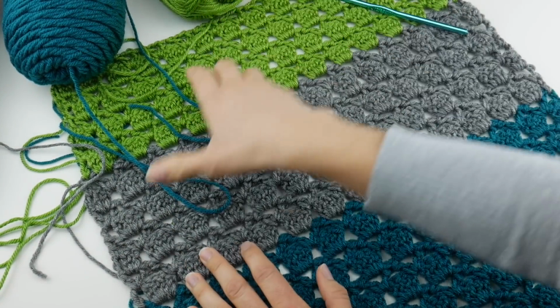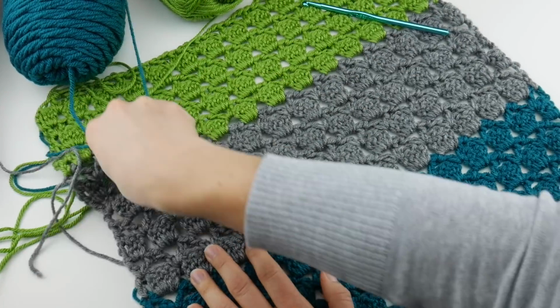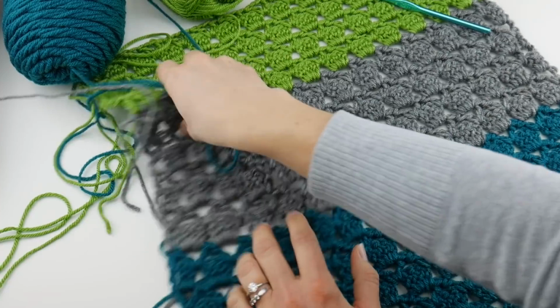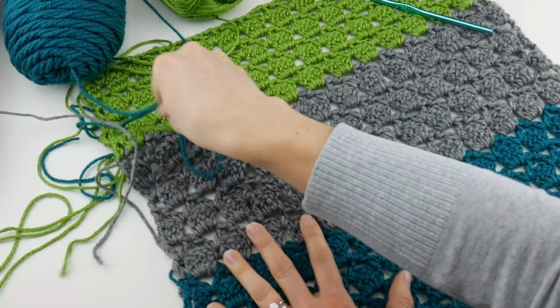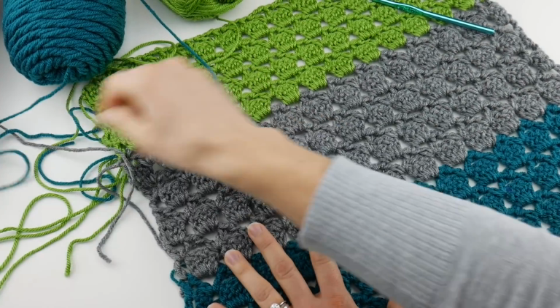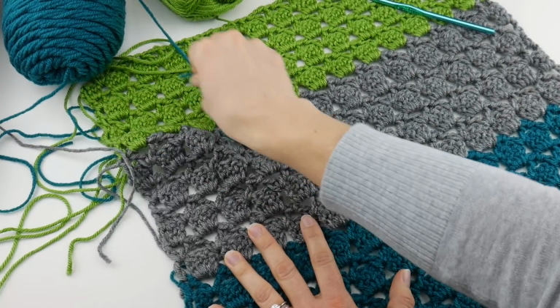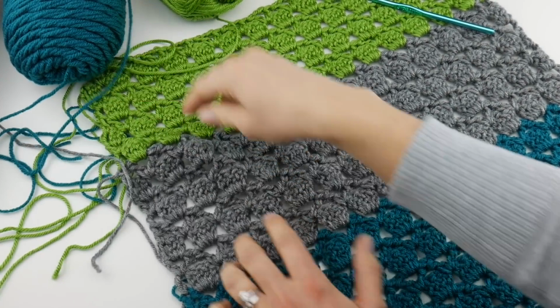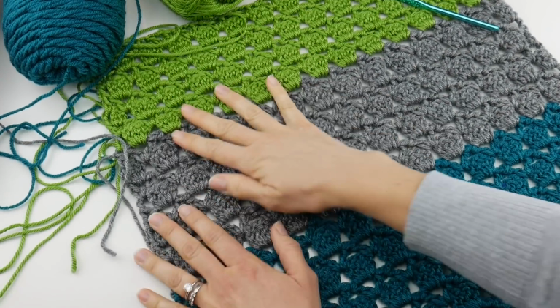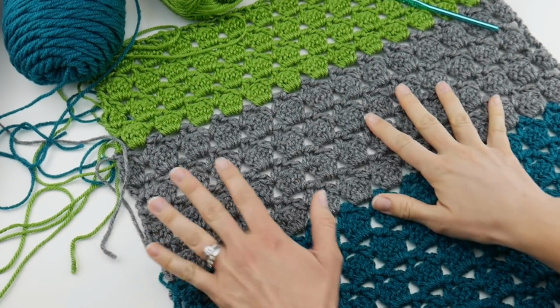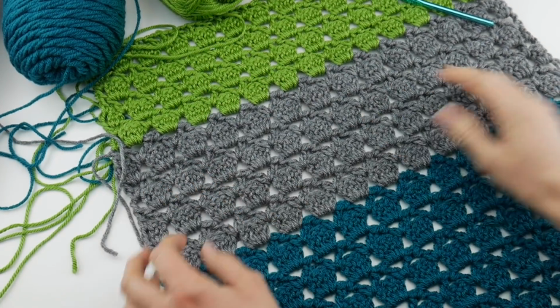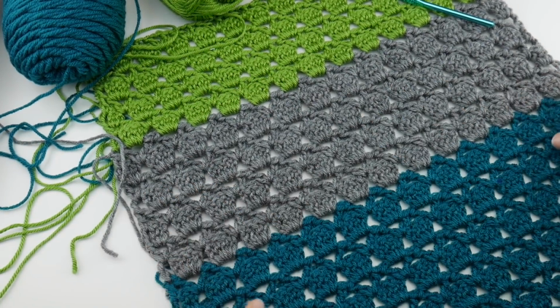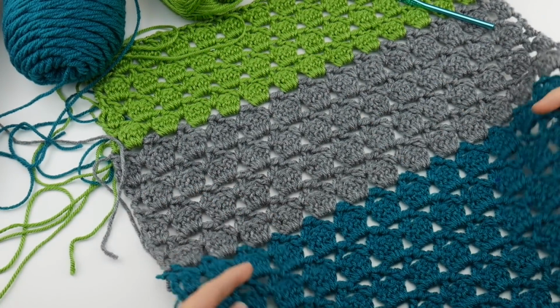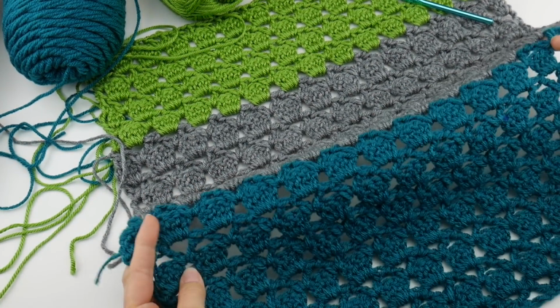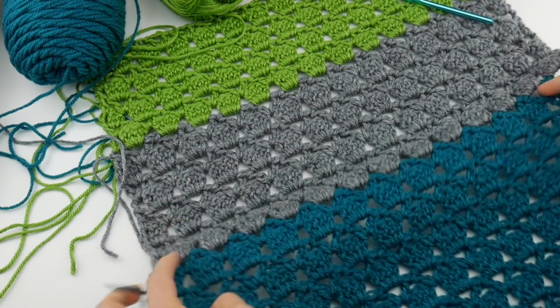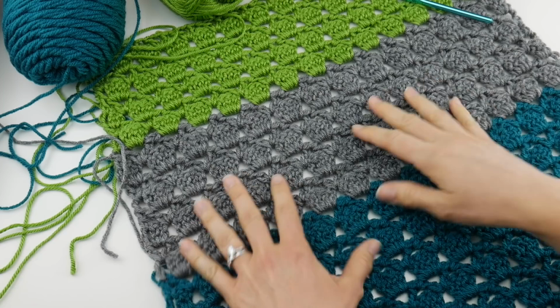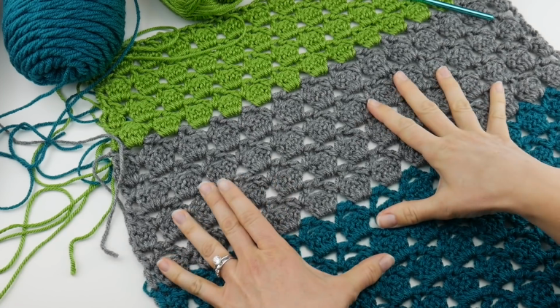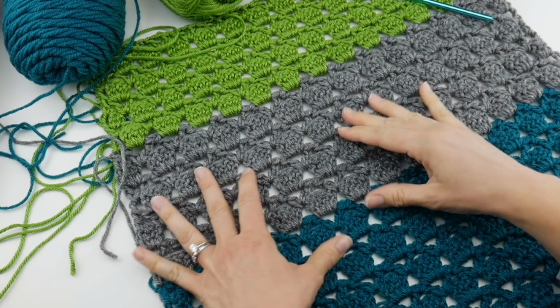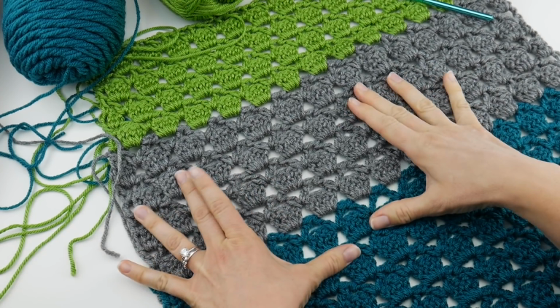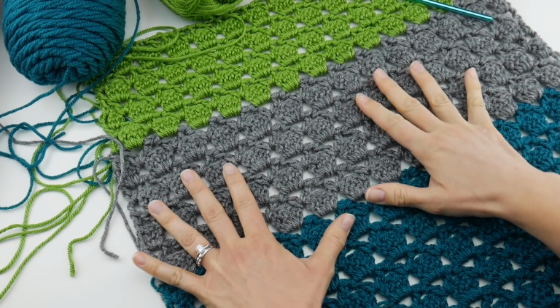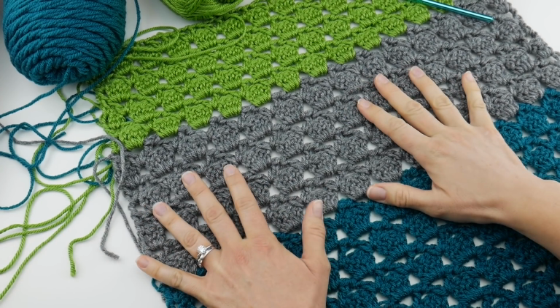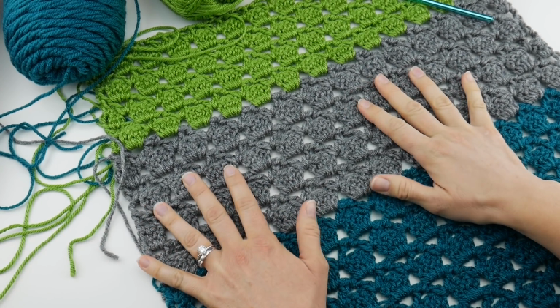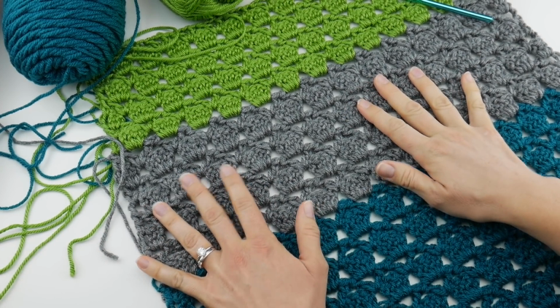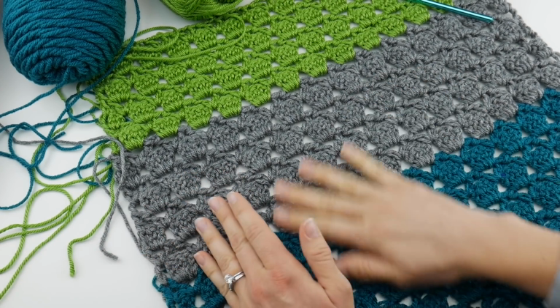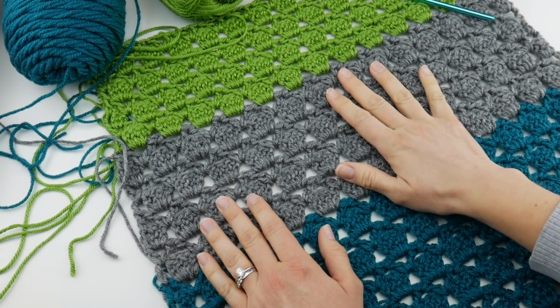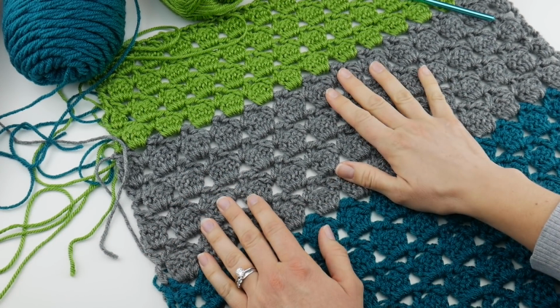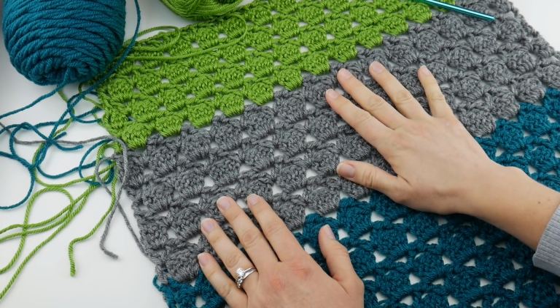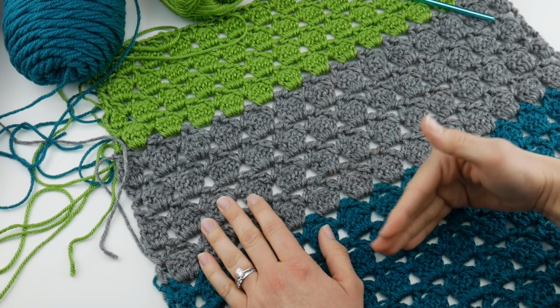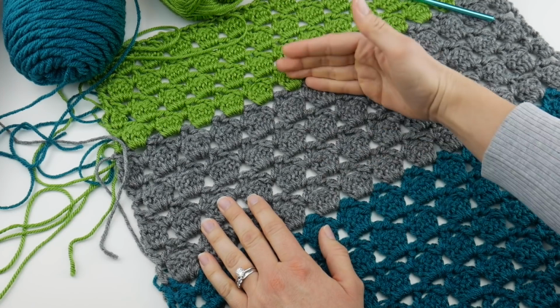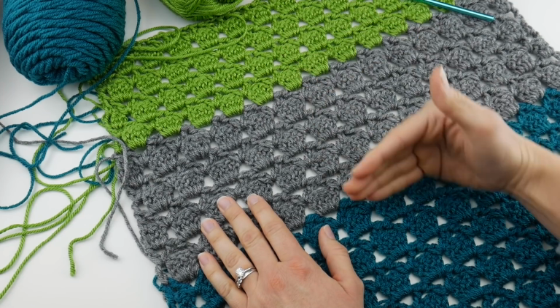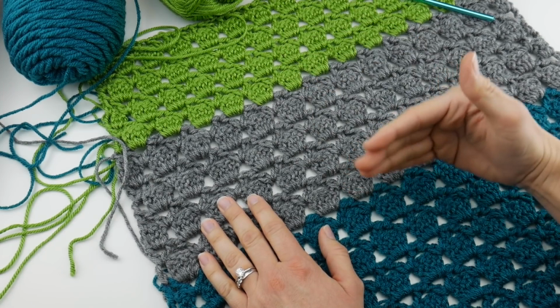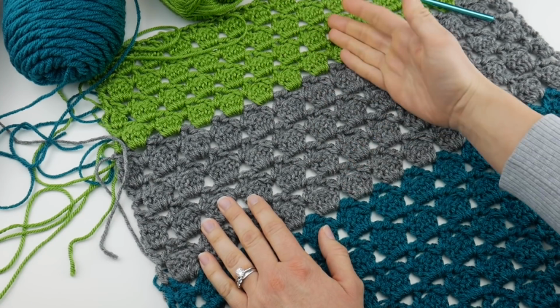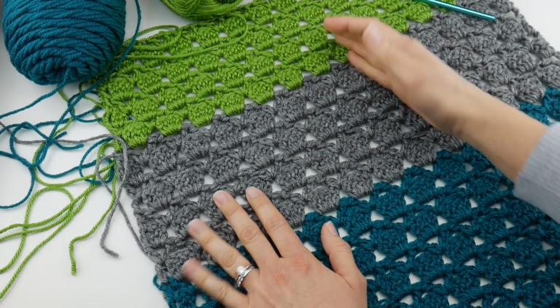Last week for week two, we learned how to work this lacy stitch of our shawl. It's five rows, but our repeat is rows two through five.